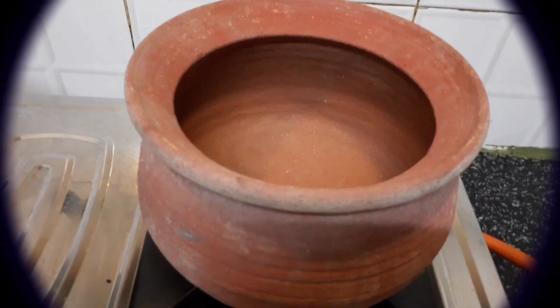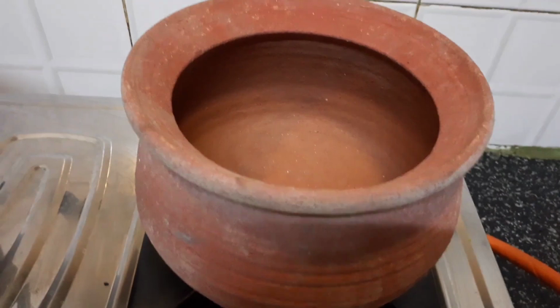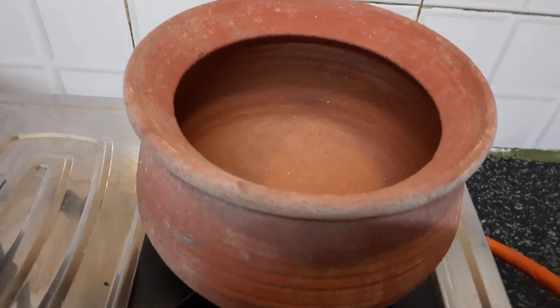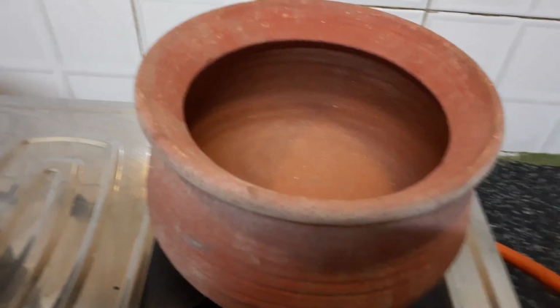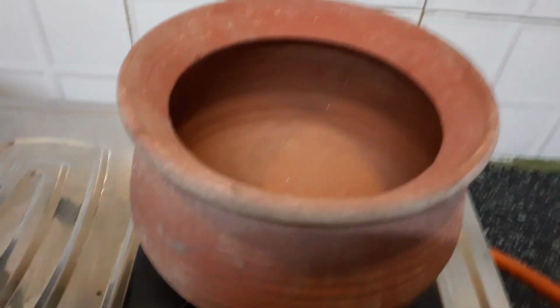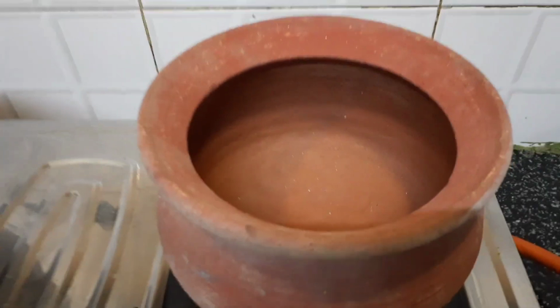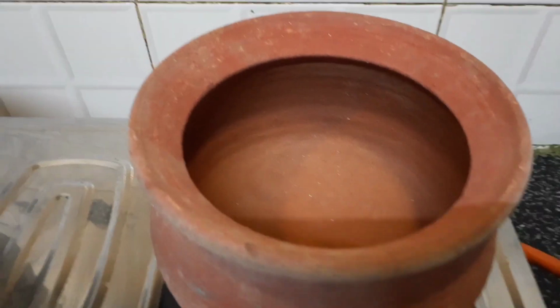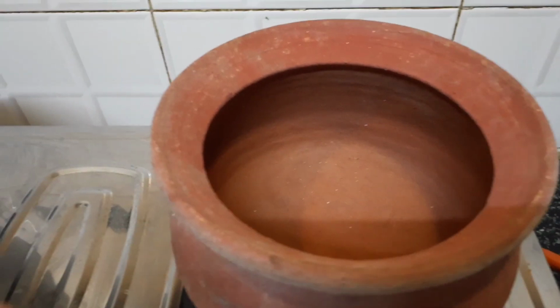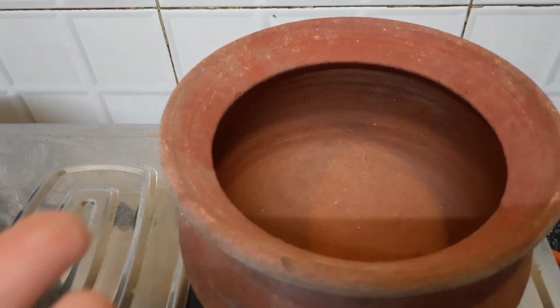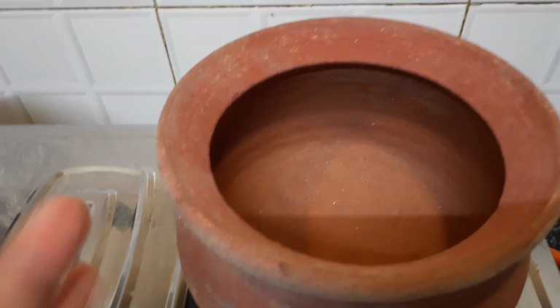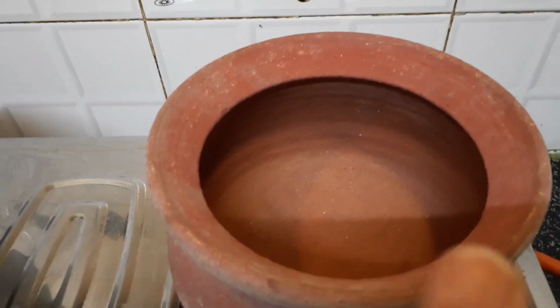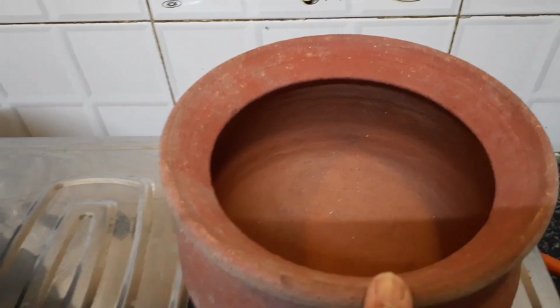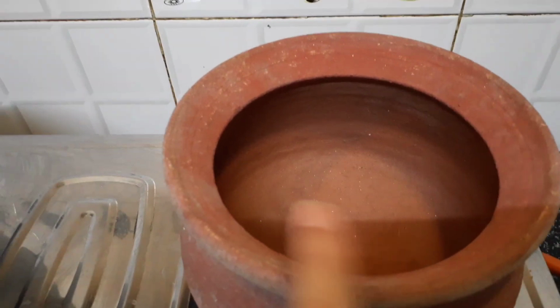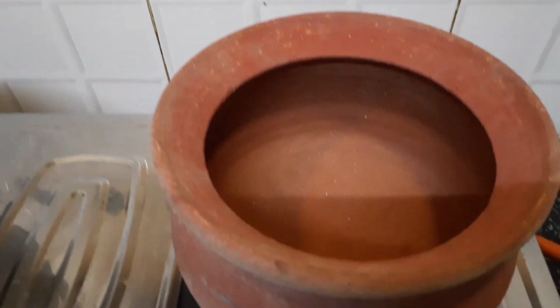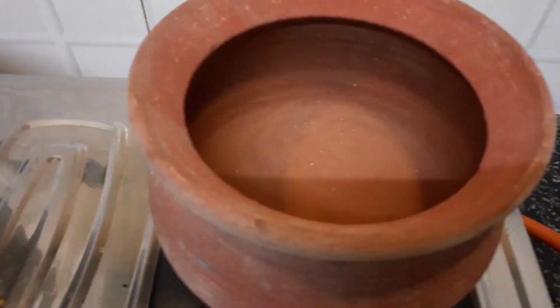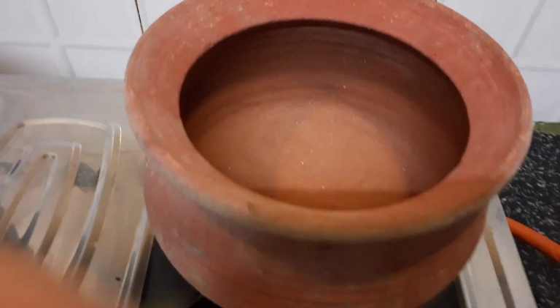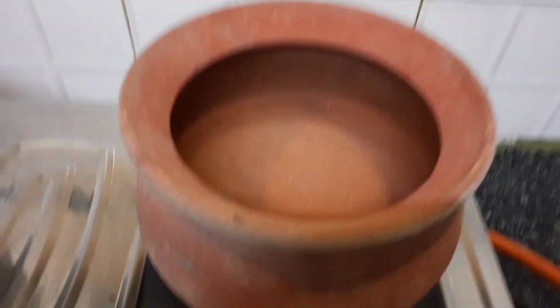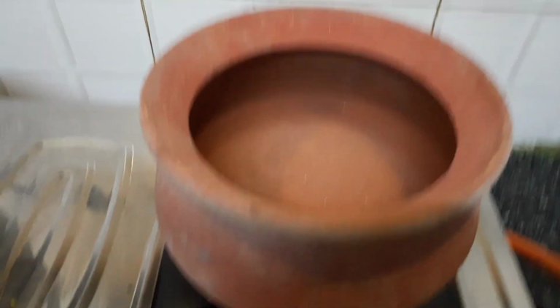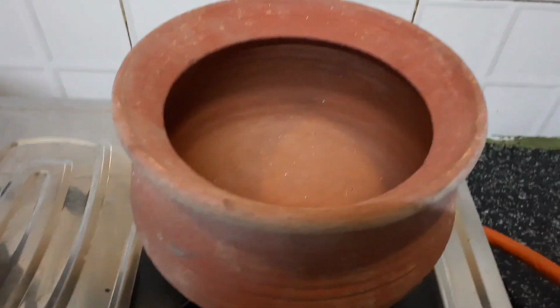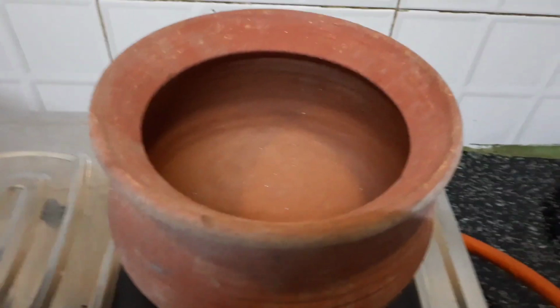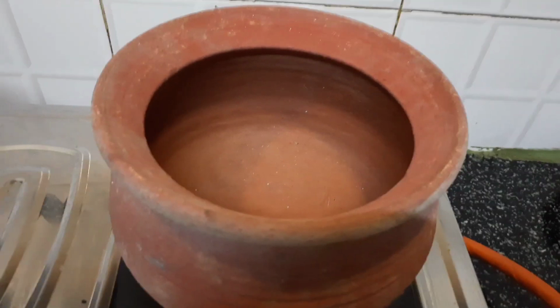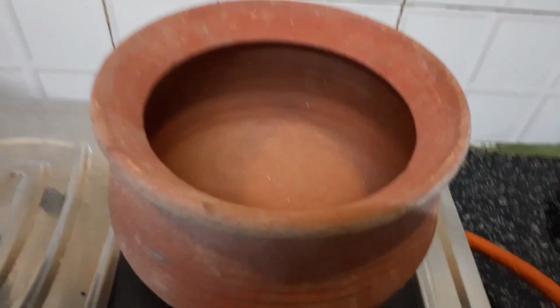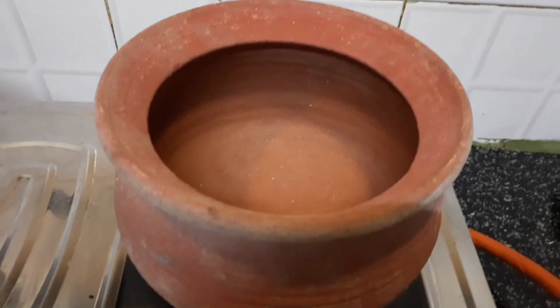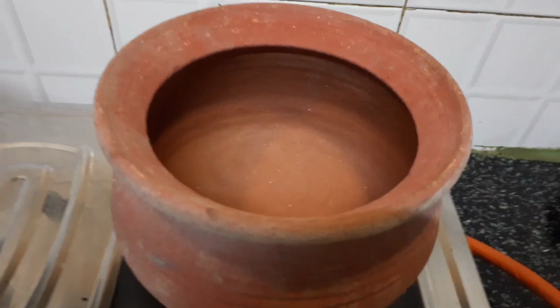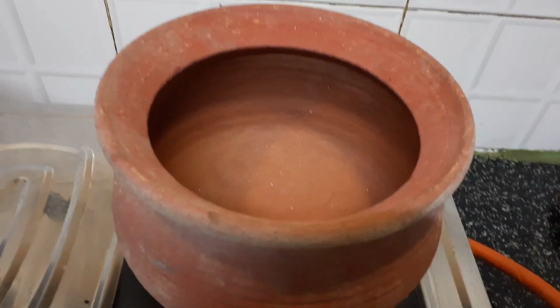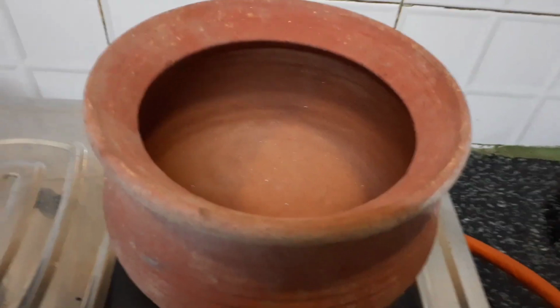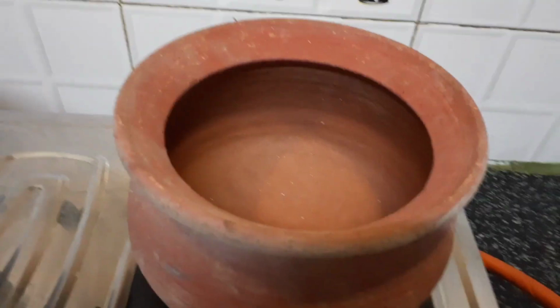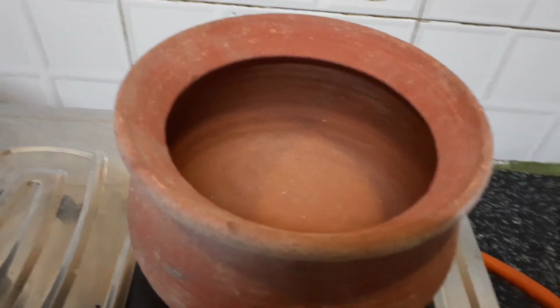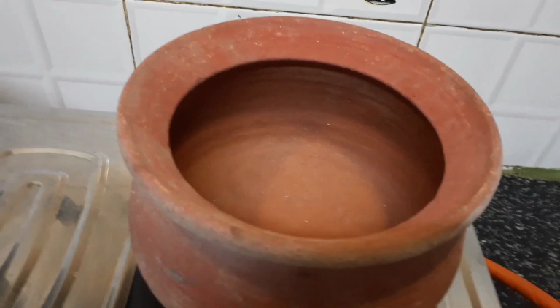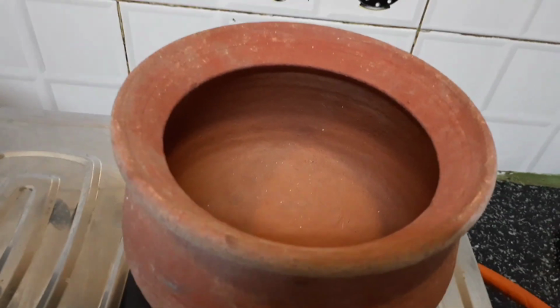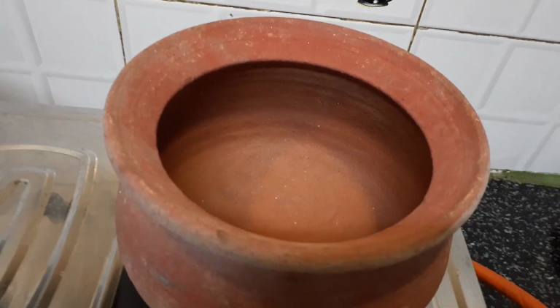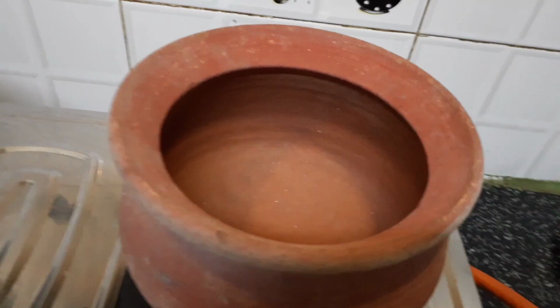Hi everybody, today I'm going to share with you all how to season, clean, and maintain these clay pots or earthen pots before any type of cooking can be started. This pot I bought yesterday.